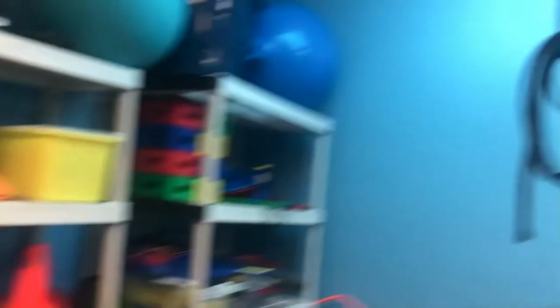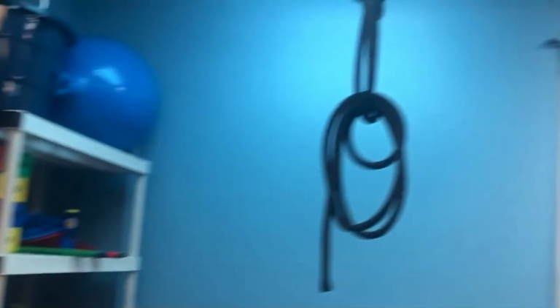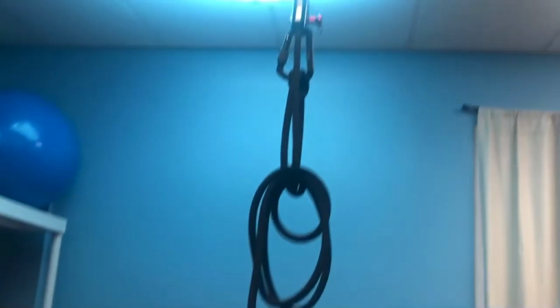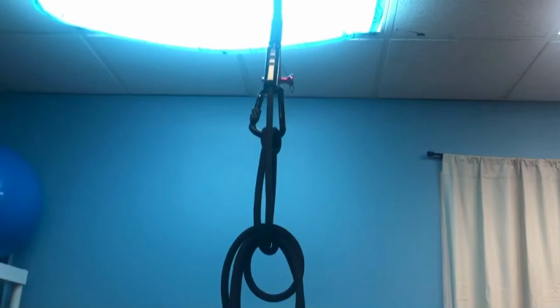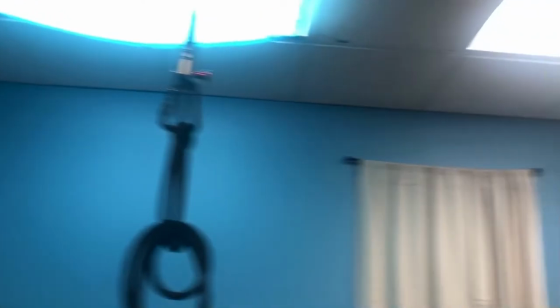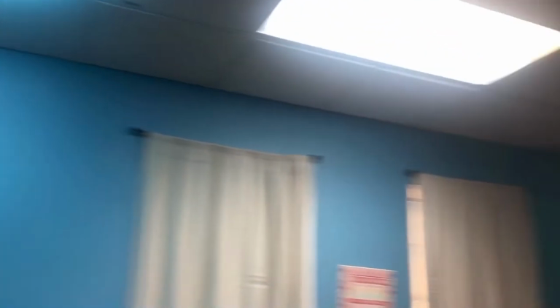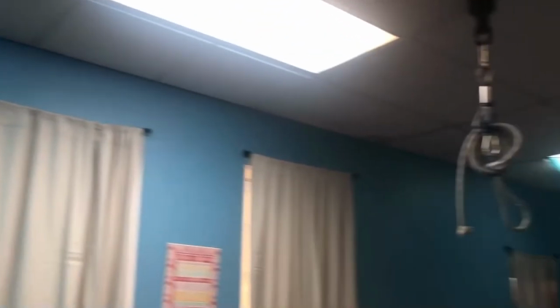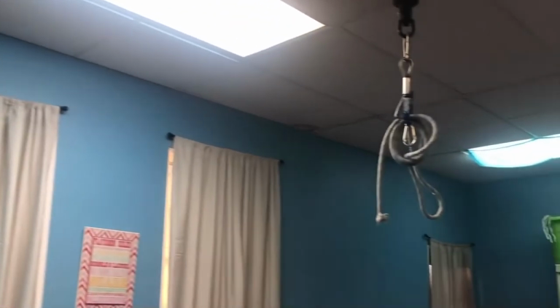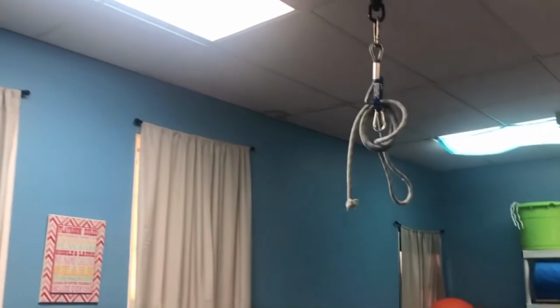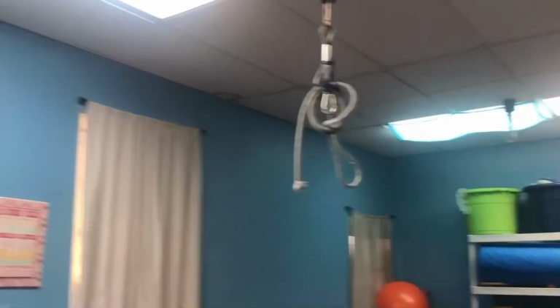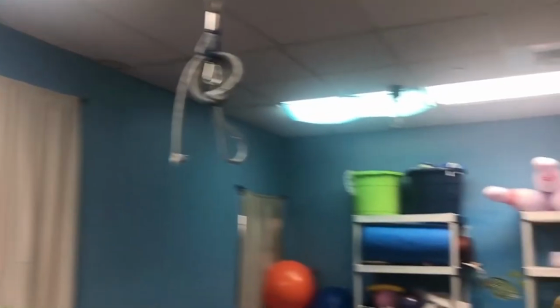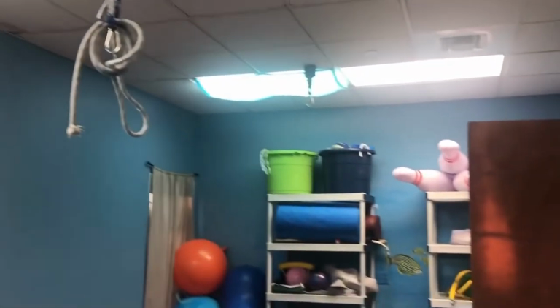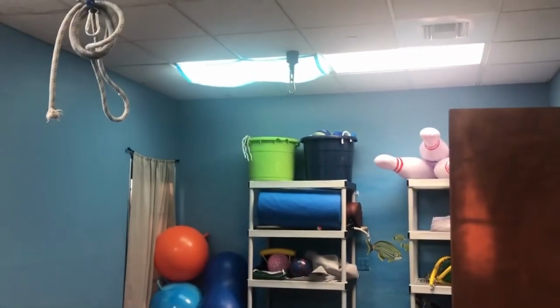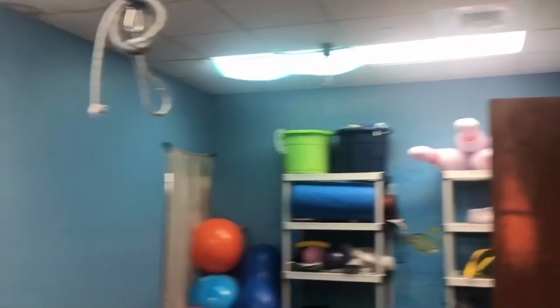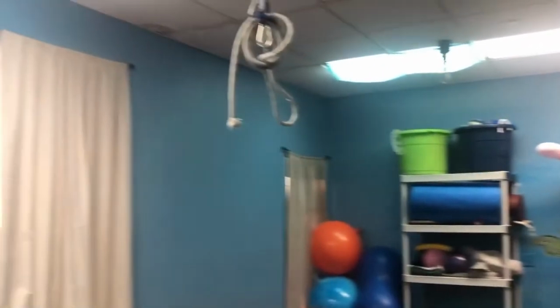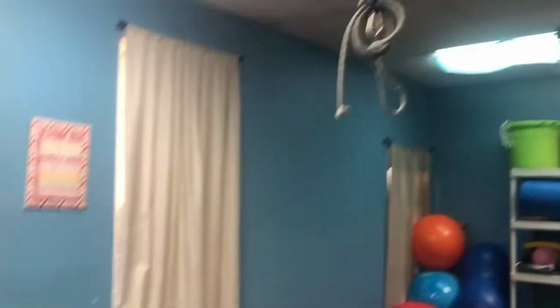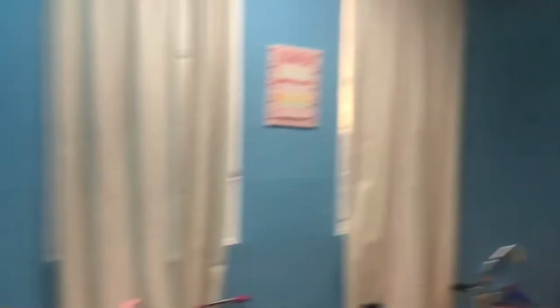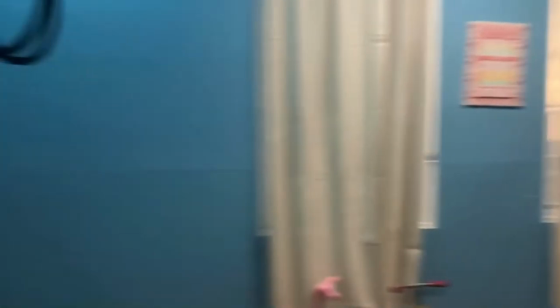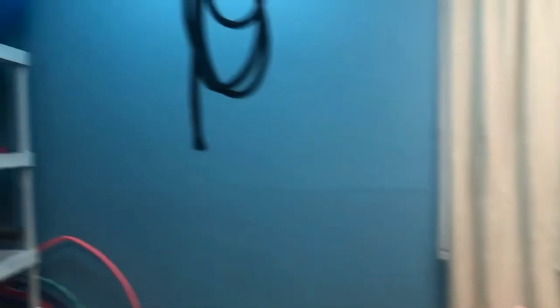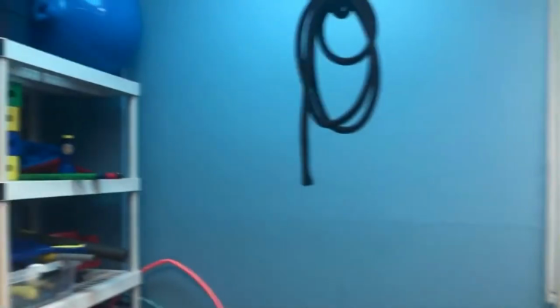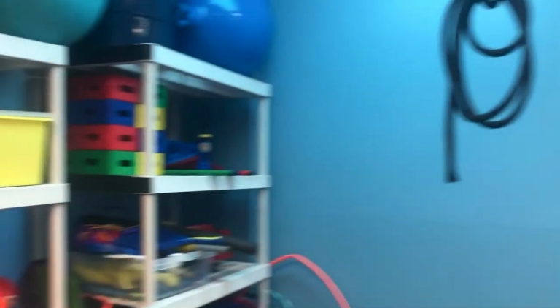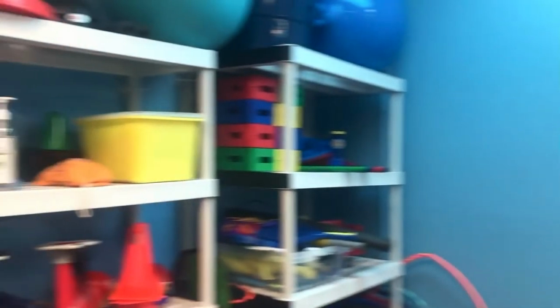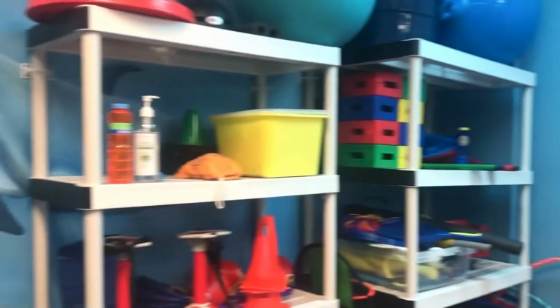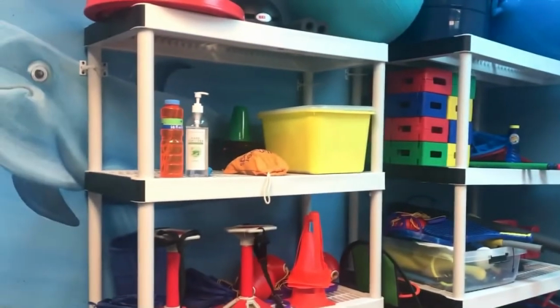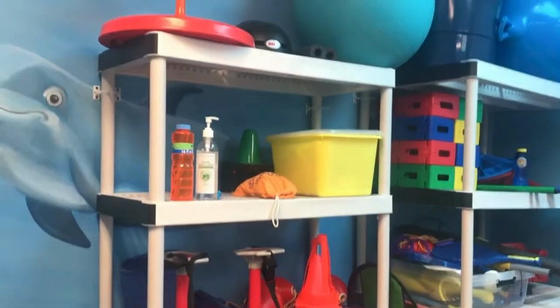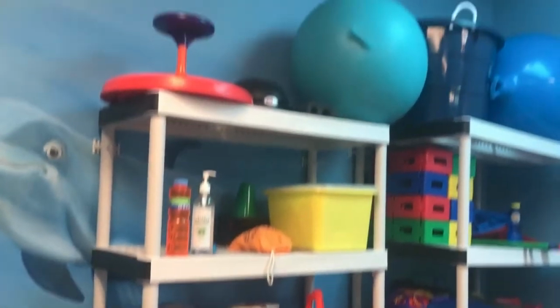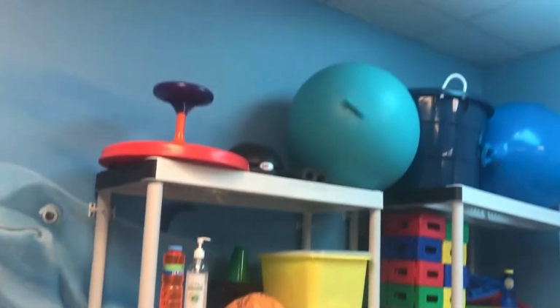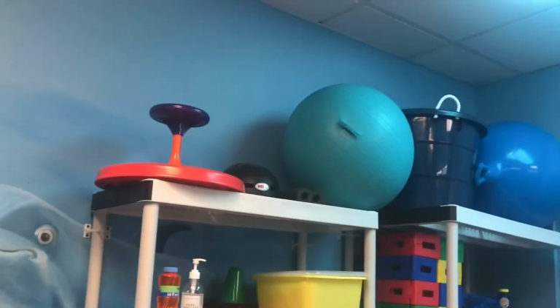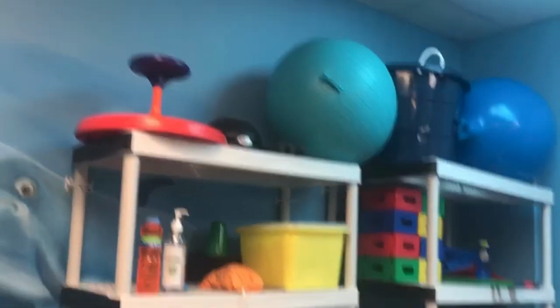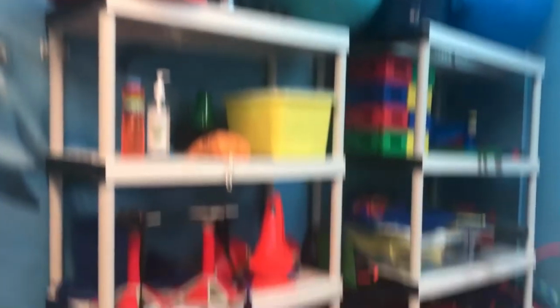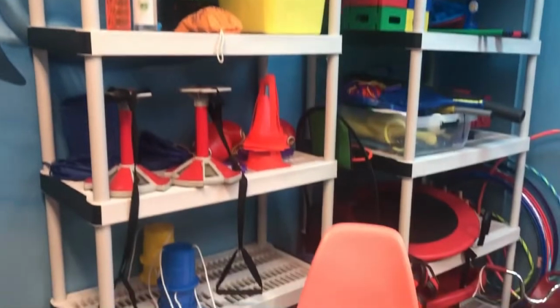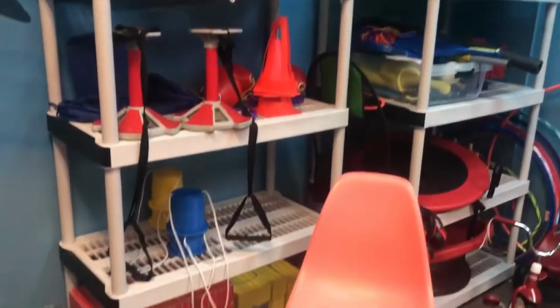And then they have a bunch of swings that will all attach. This will be the regulation setup for the kids.